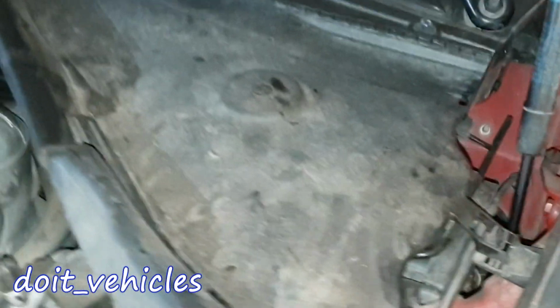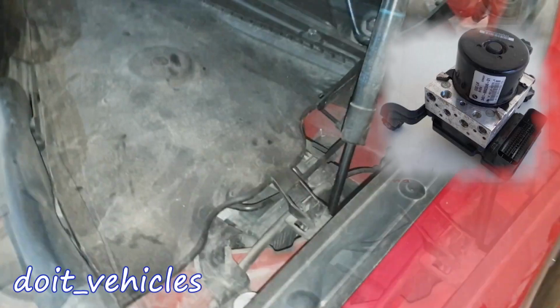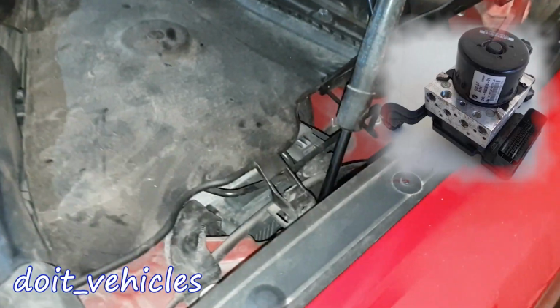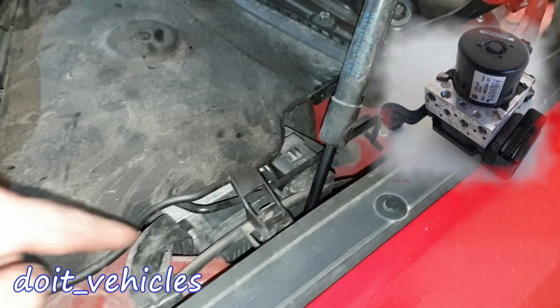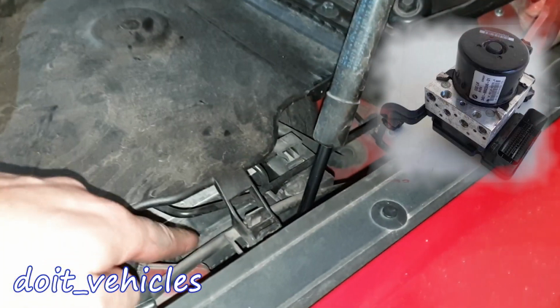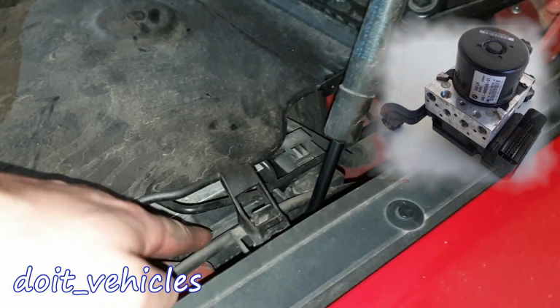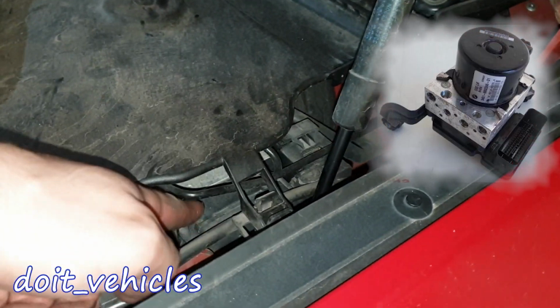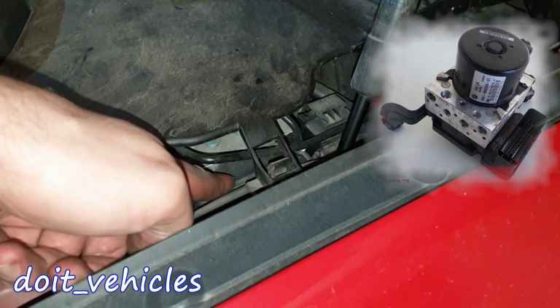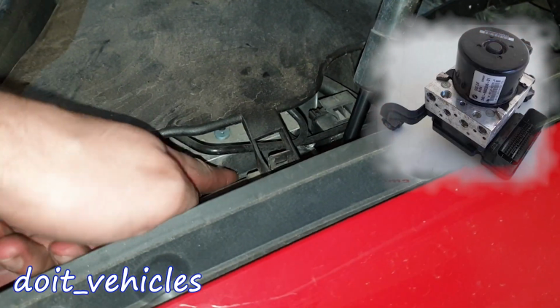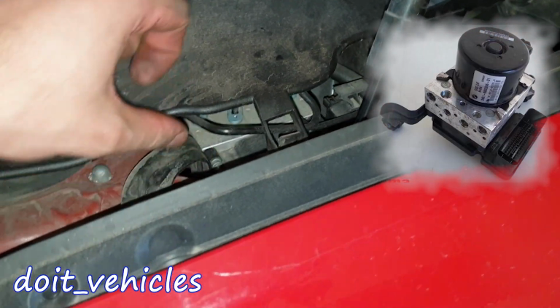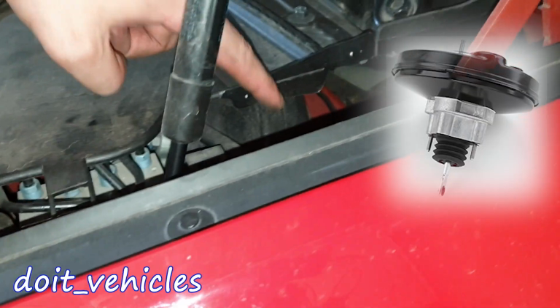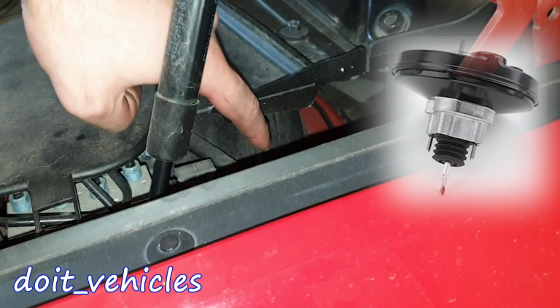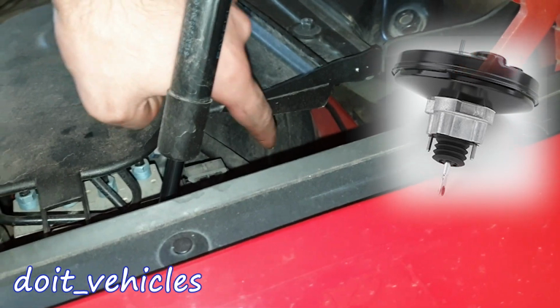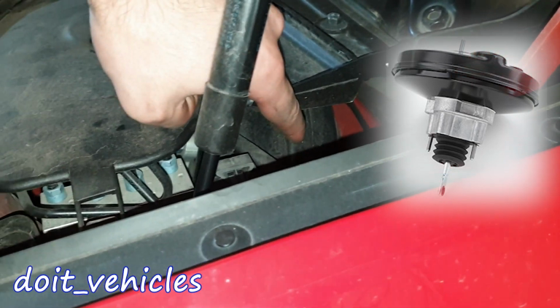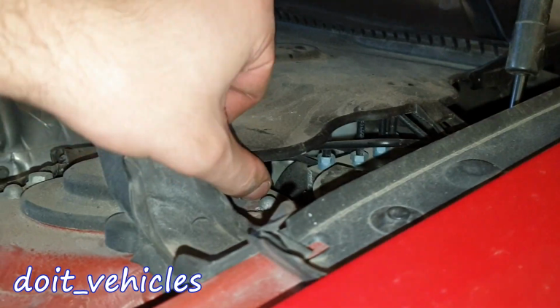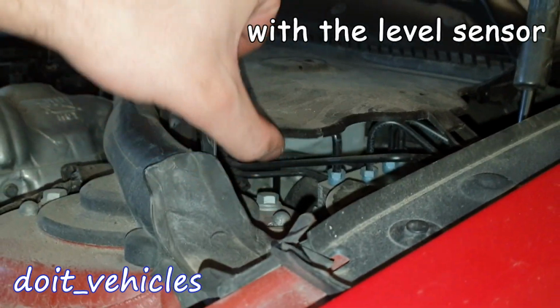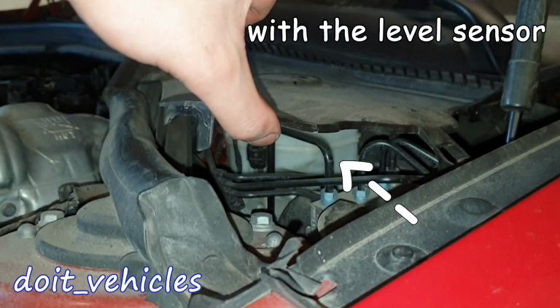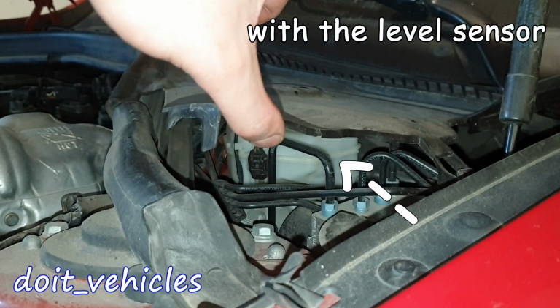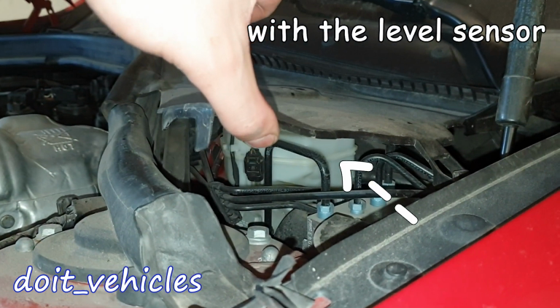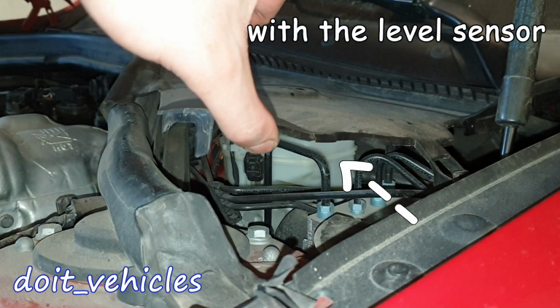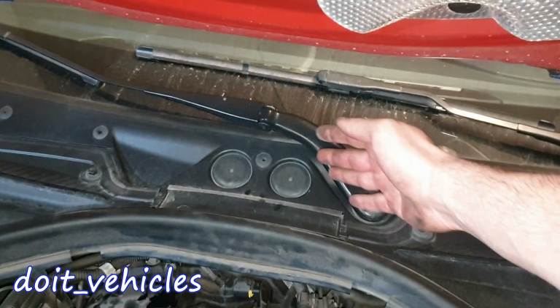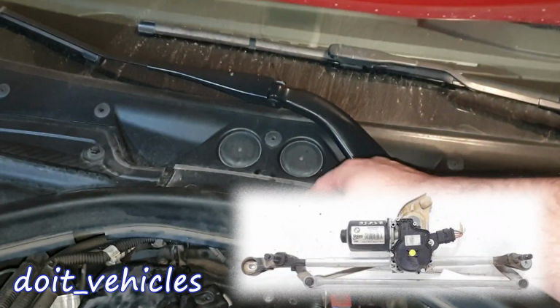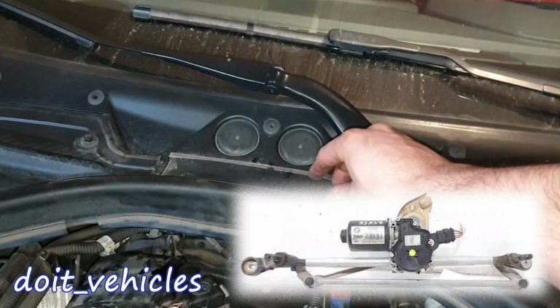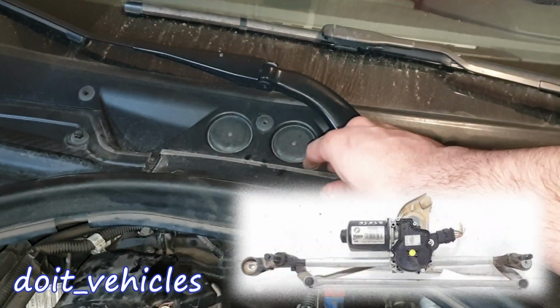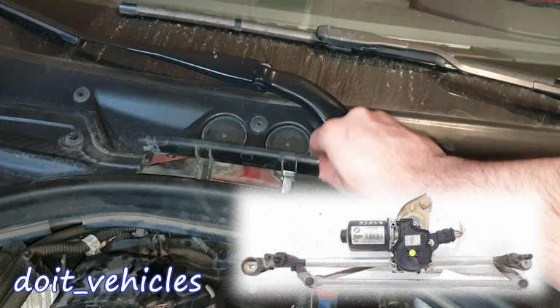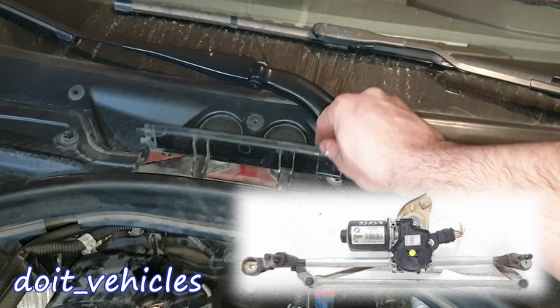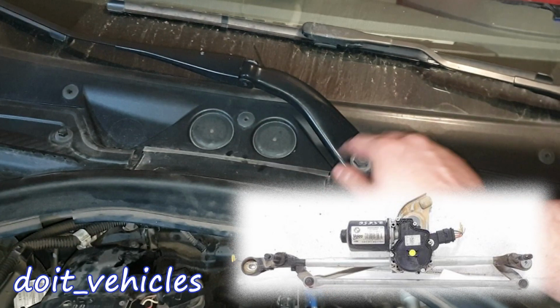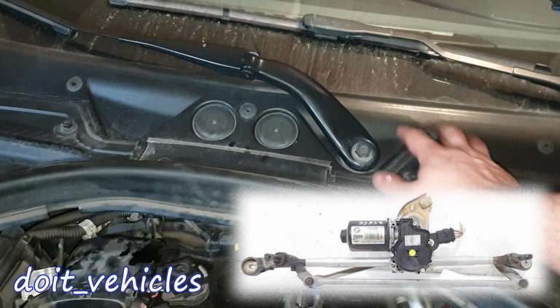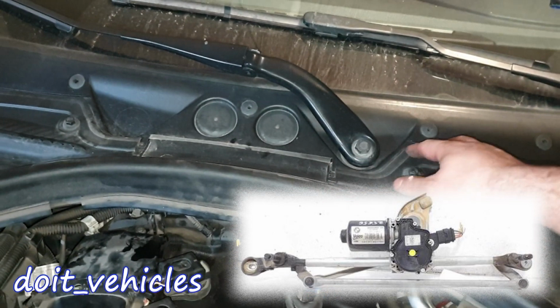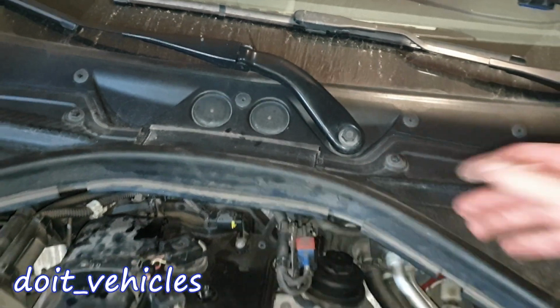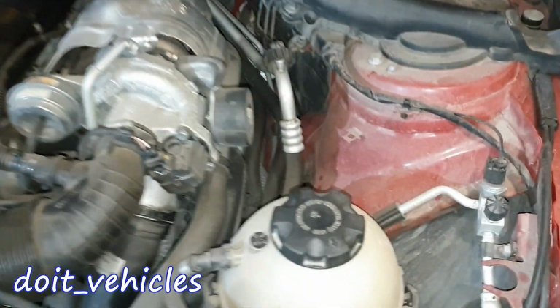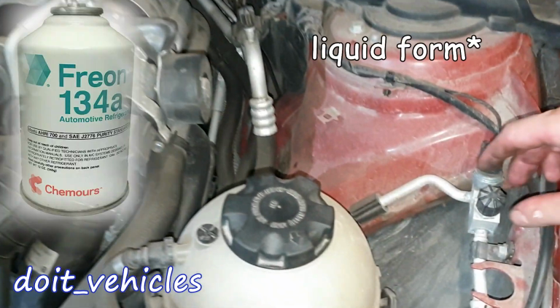Under this plastic cover we're going to find the ABS unit with the ABS pump, also the brake booster unit and the brake fluid reservoir. The windshield wiper motor is going to be under this plastic cover here.